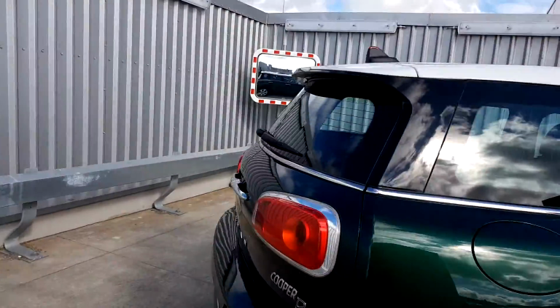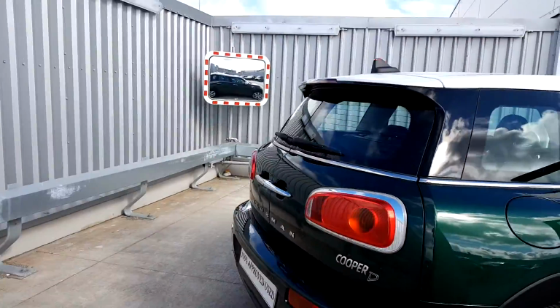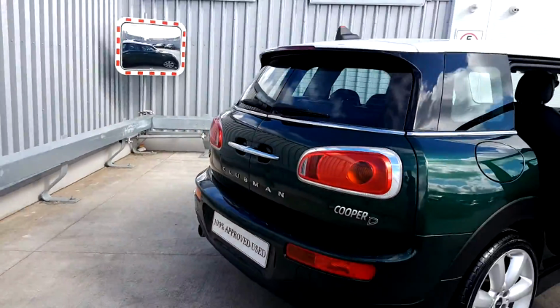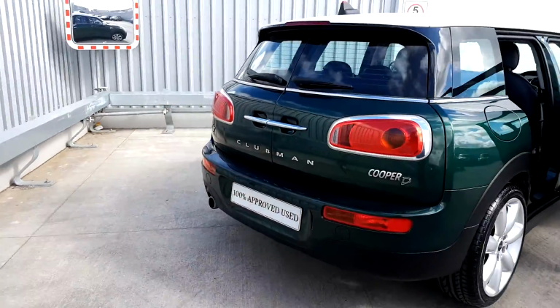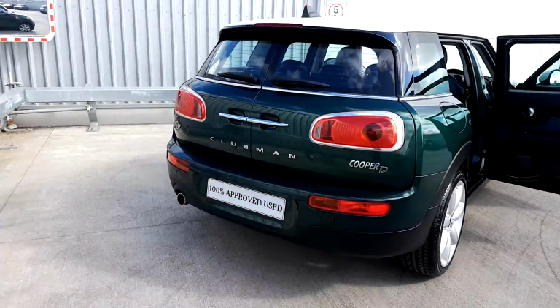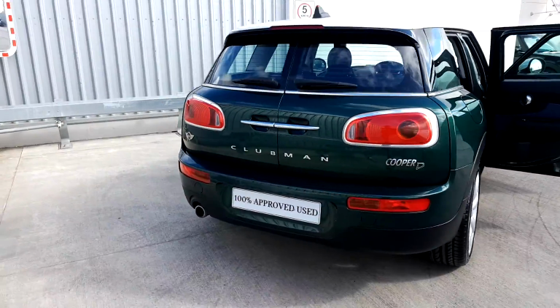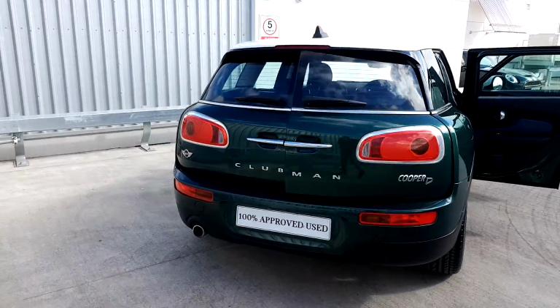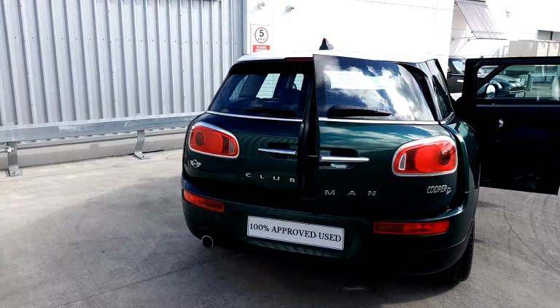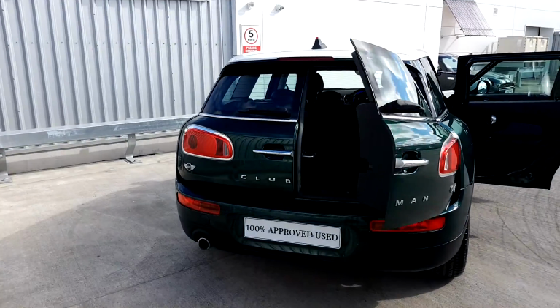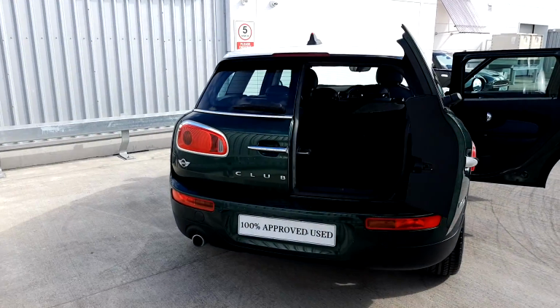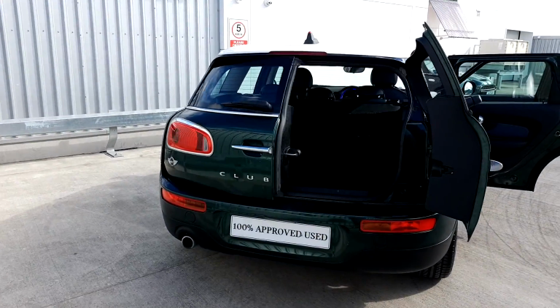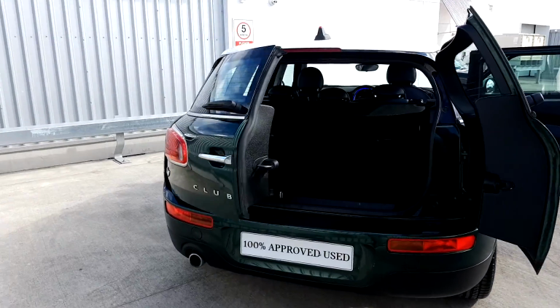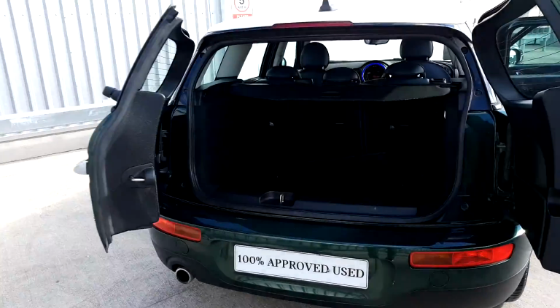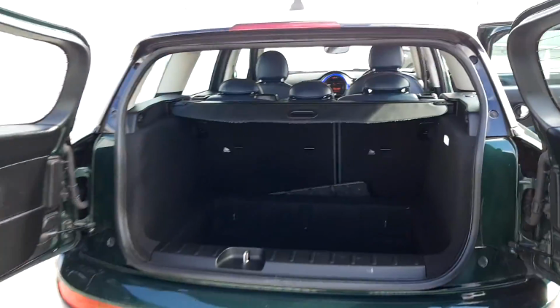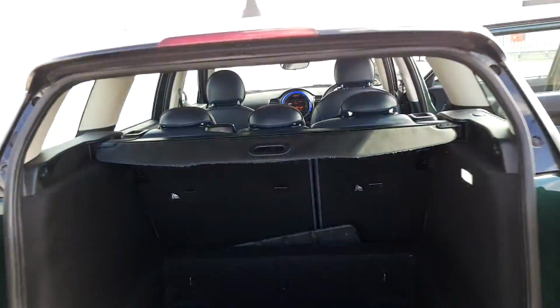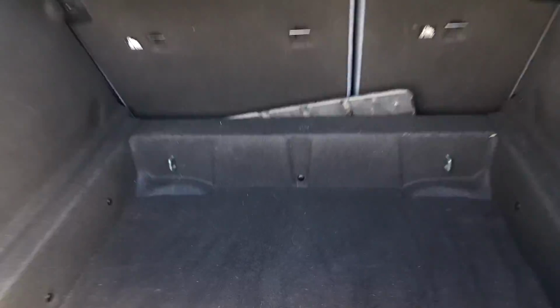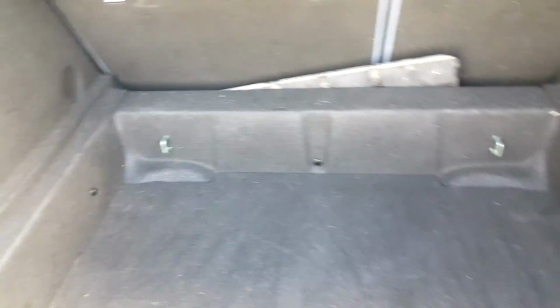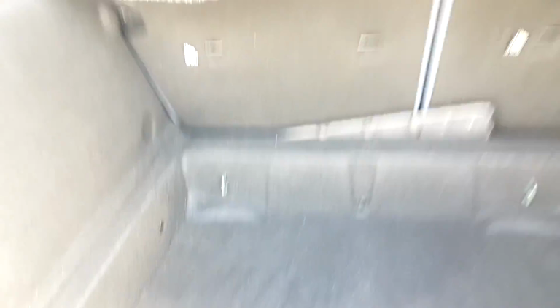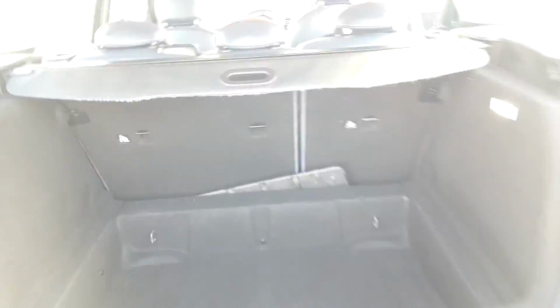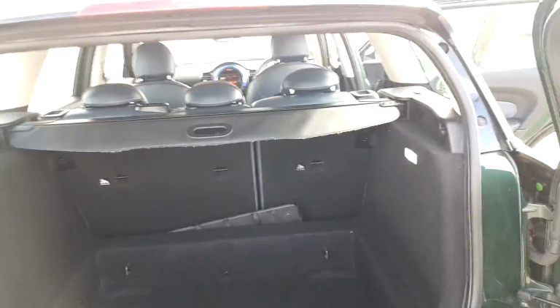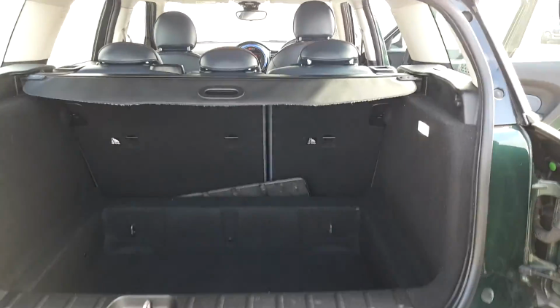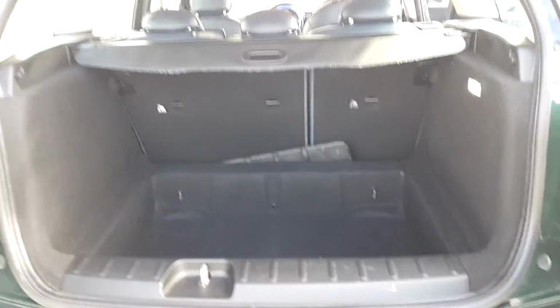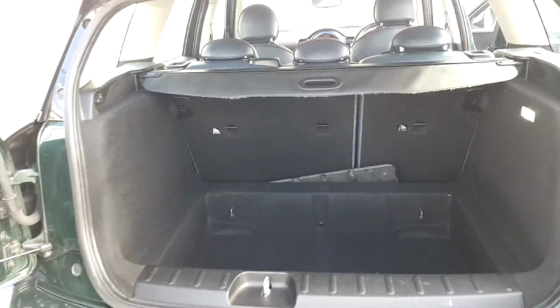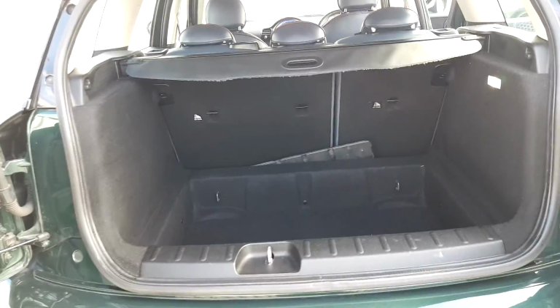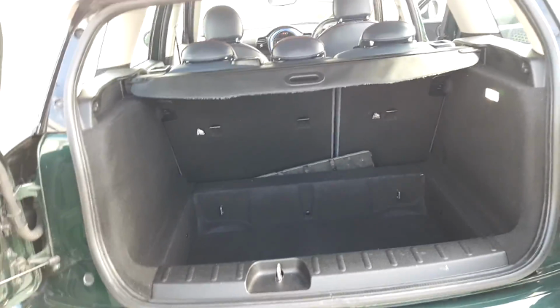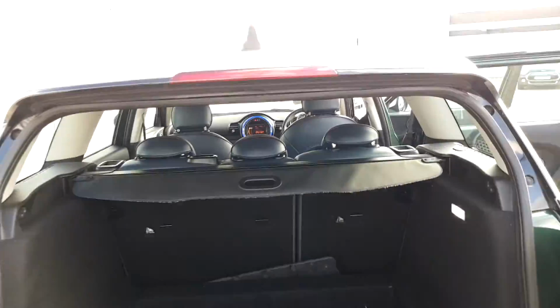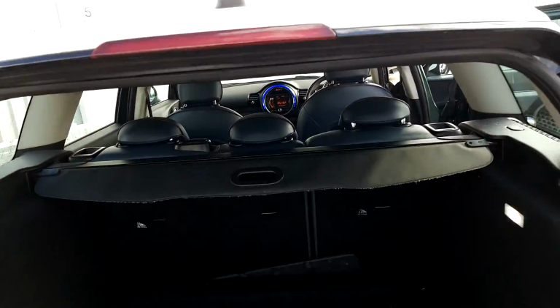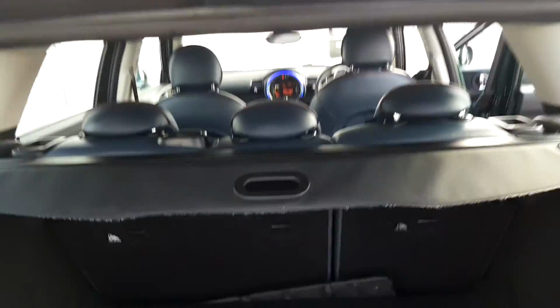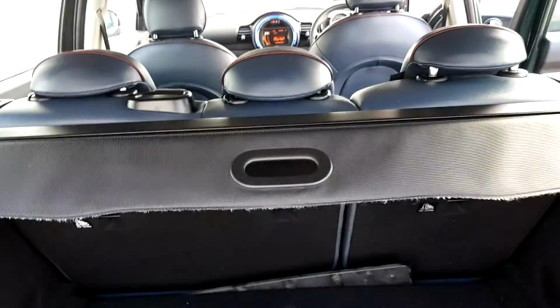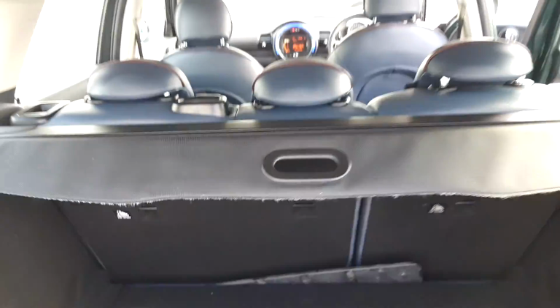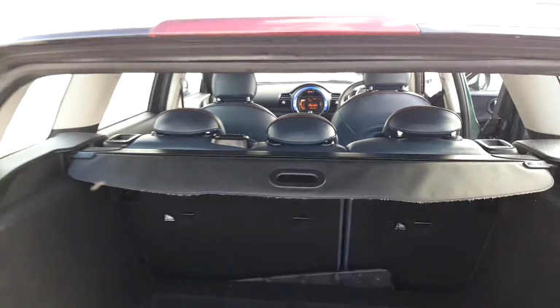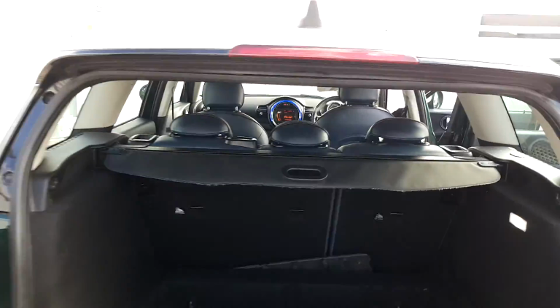The boot, as unique as it is in the Clubman, you can pop open the barn doors. As you can see there is plenty of space. The back seats do fall down if you did need the extra space, and there is a parcel shelf on the top as well.